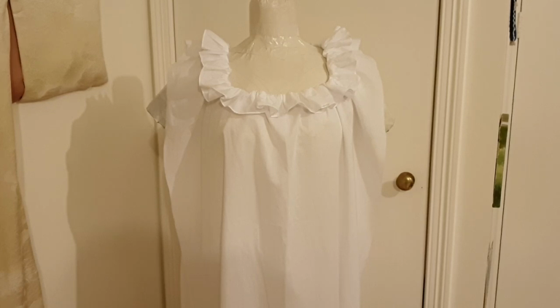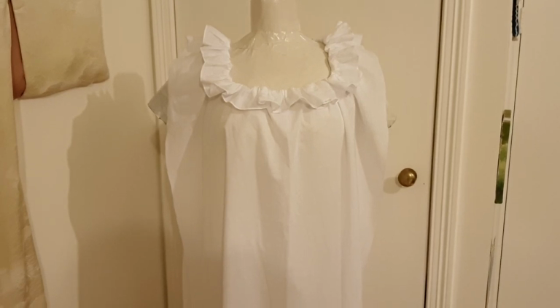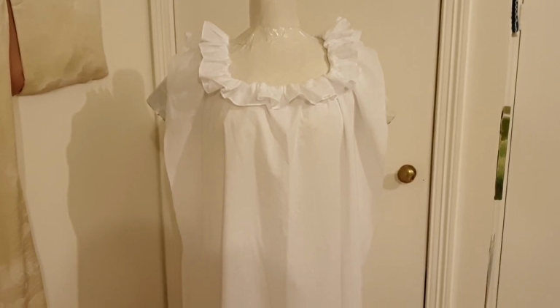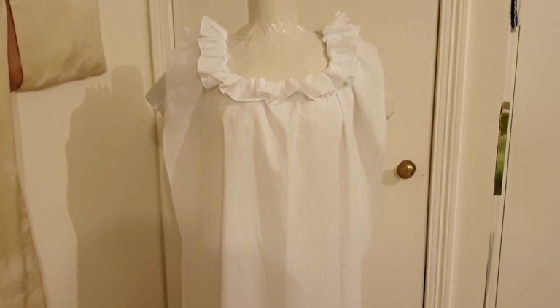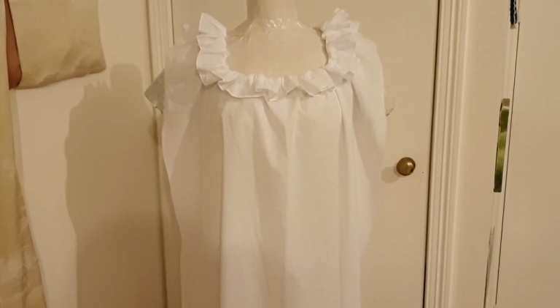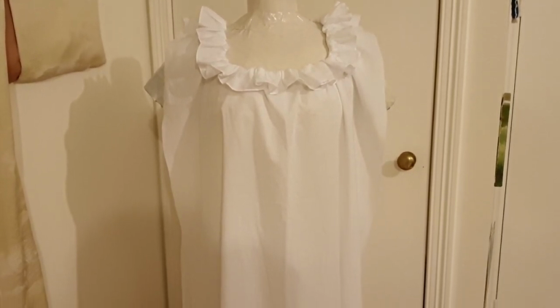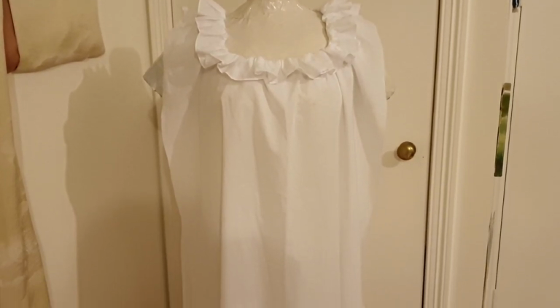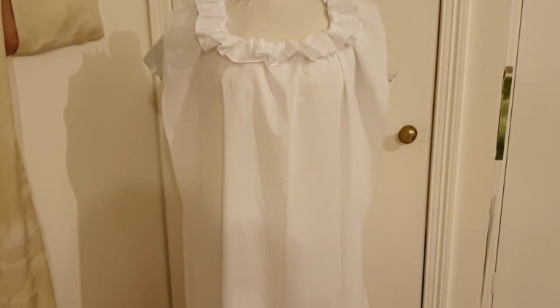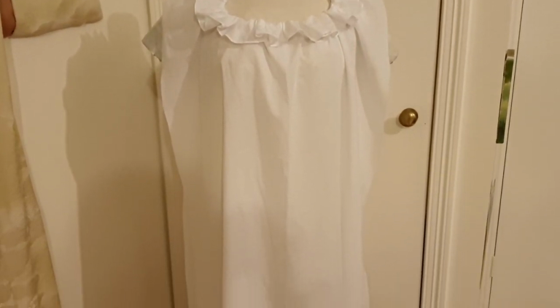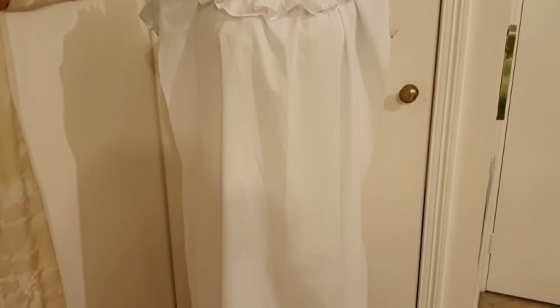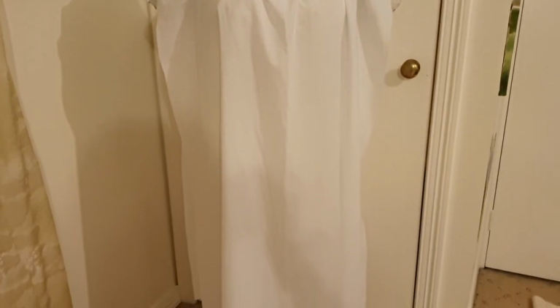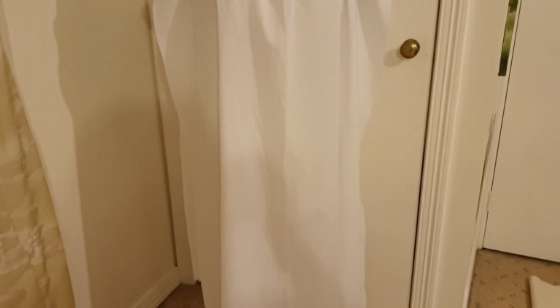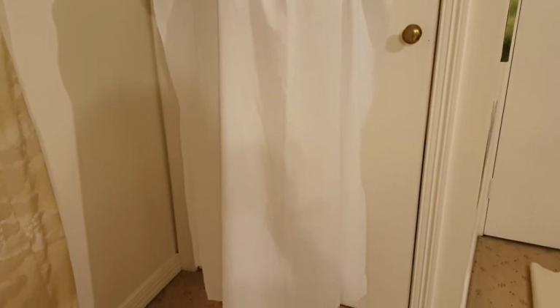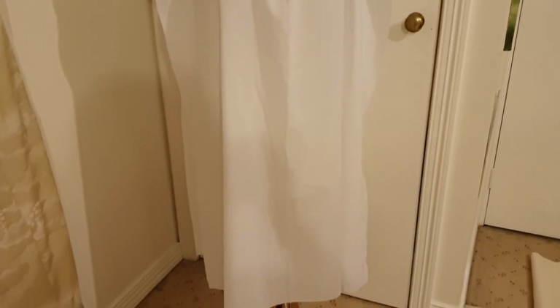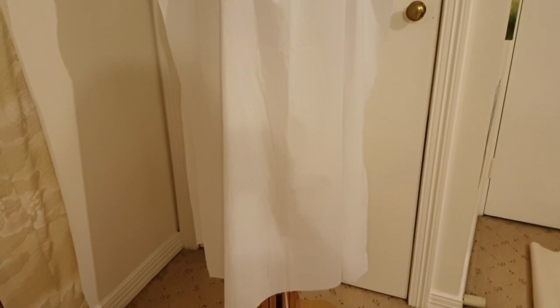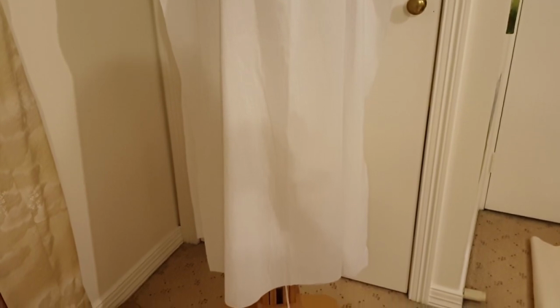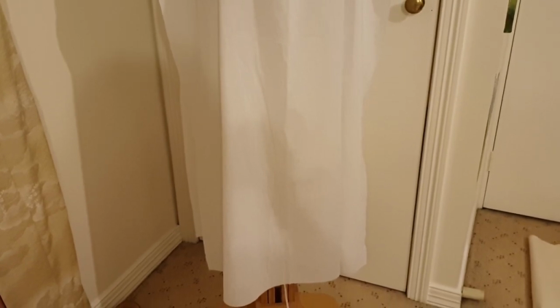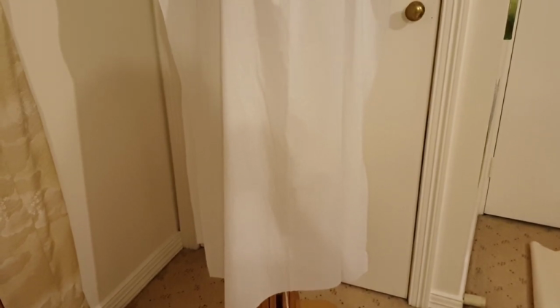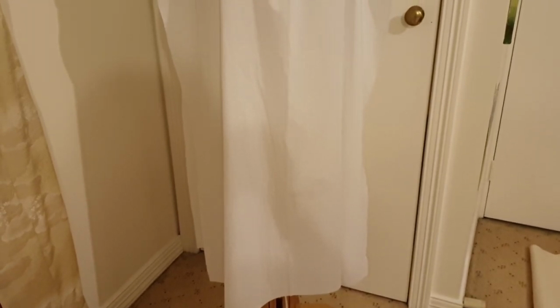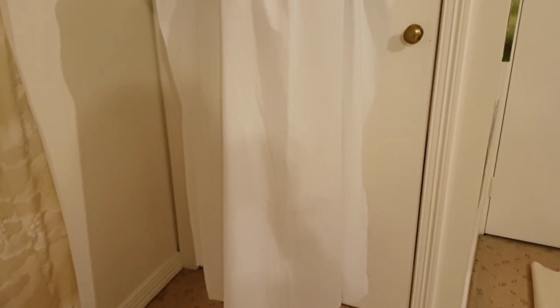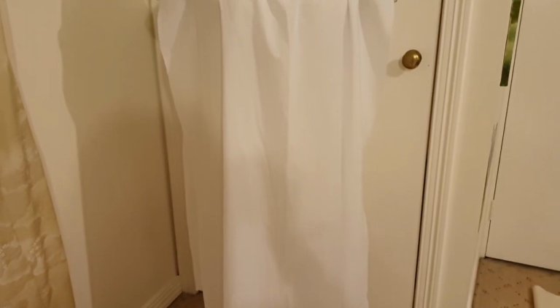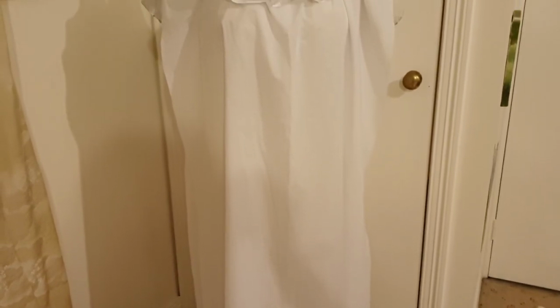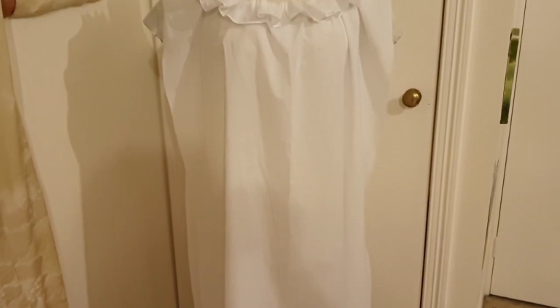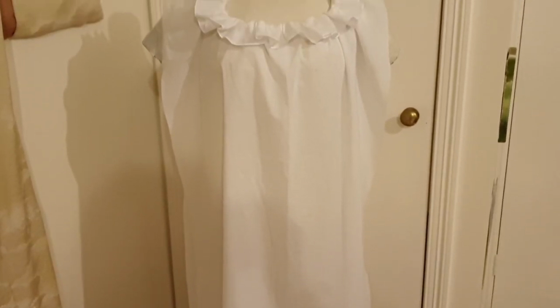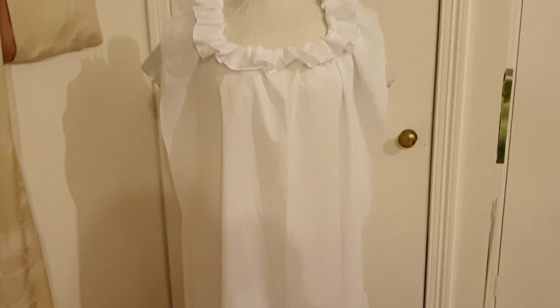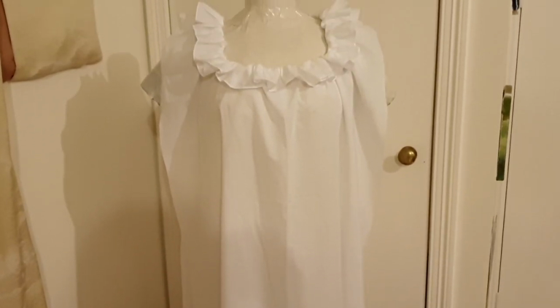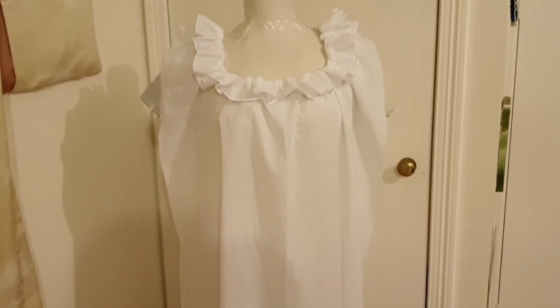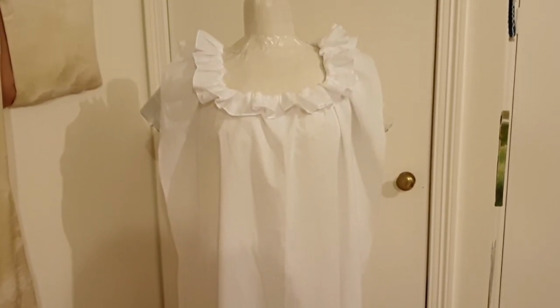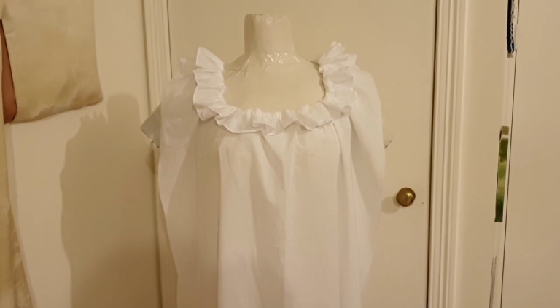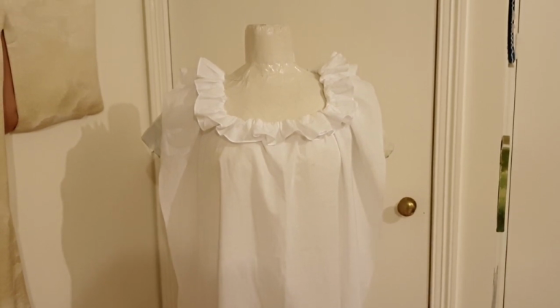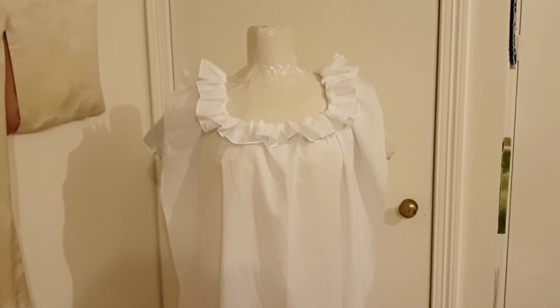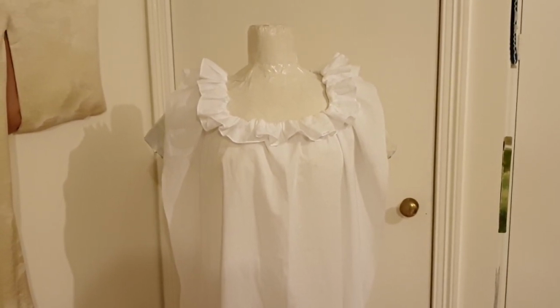Progress review time. Here we can see the chemise on Madam, my dummy. The front and the back is together and the neckline is all done. Overall, we're about halfway through.